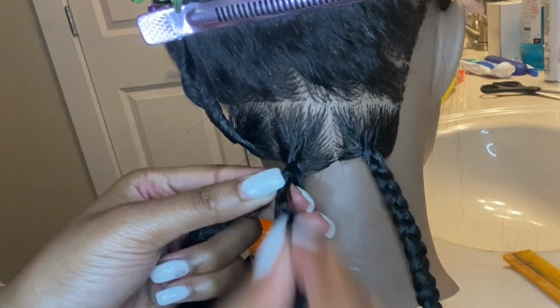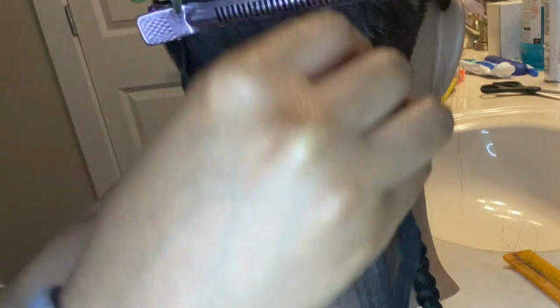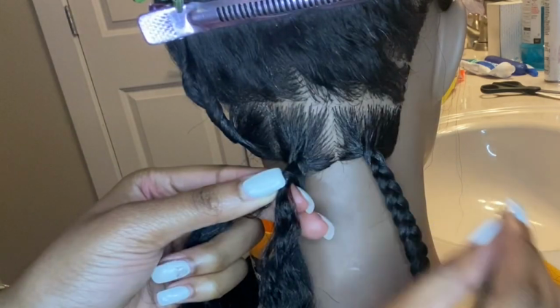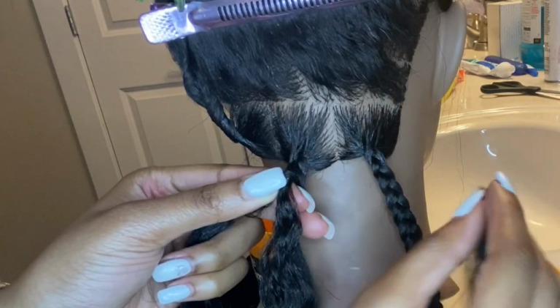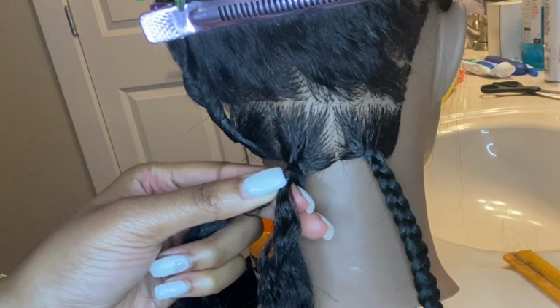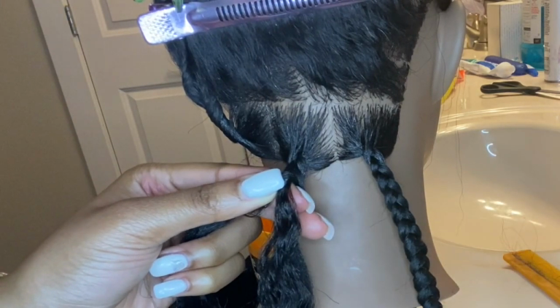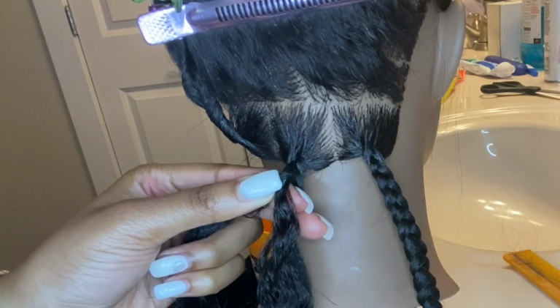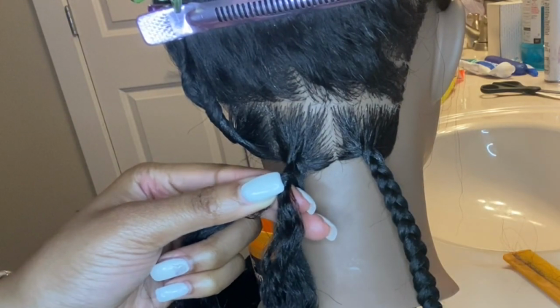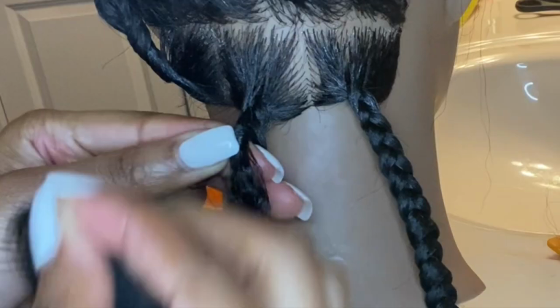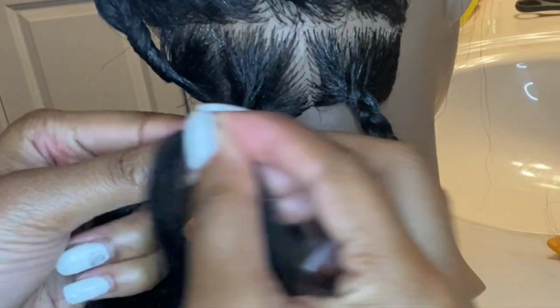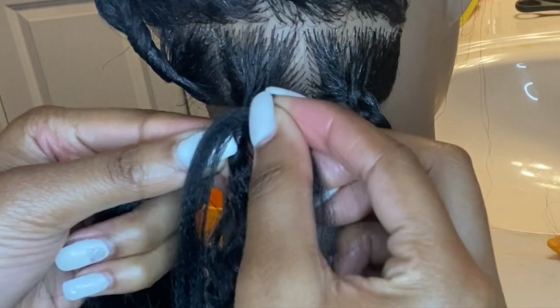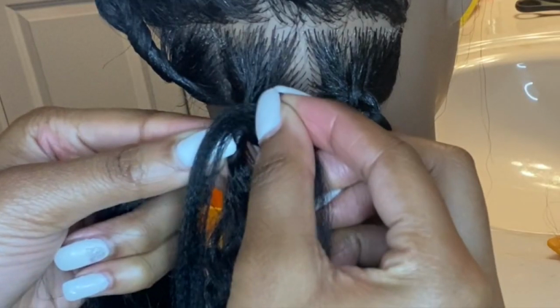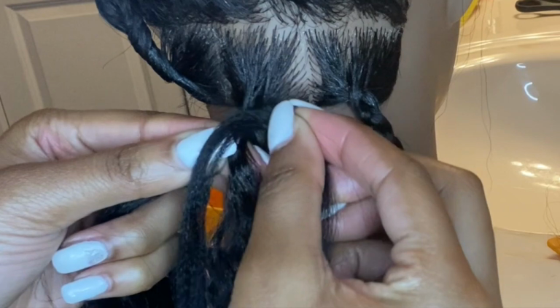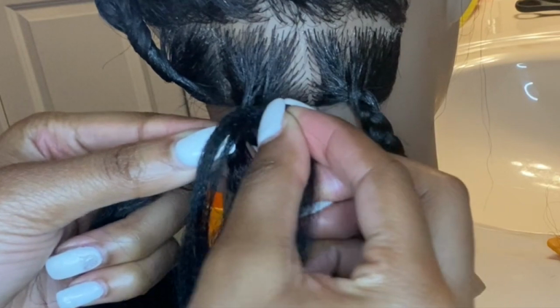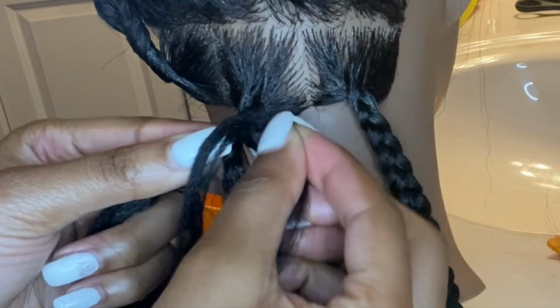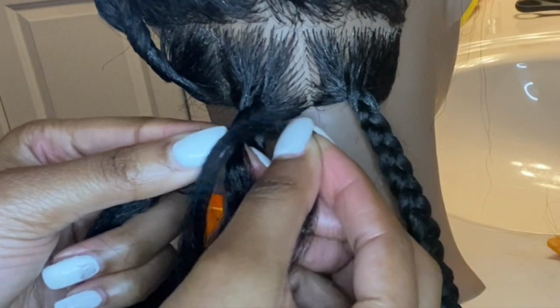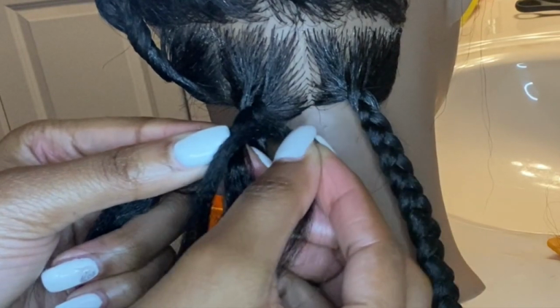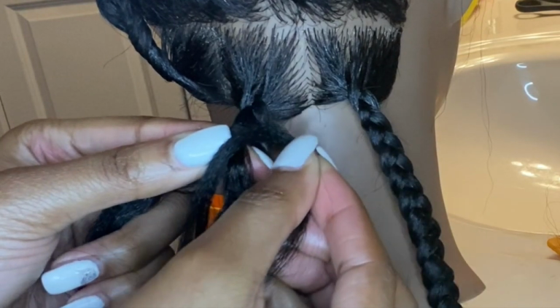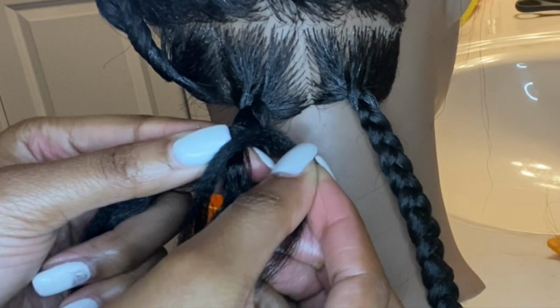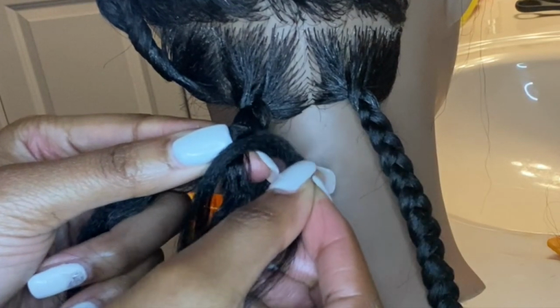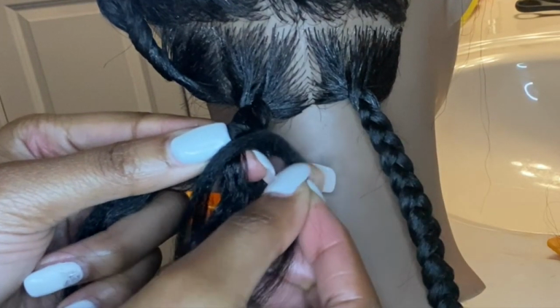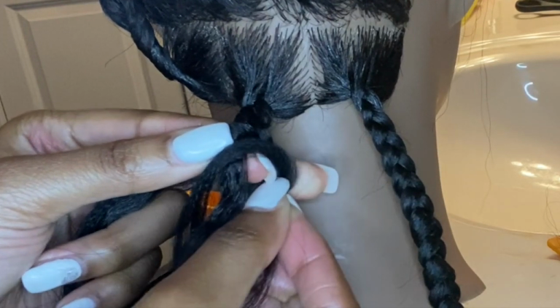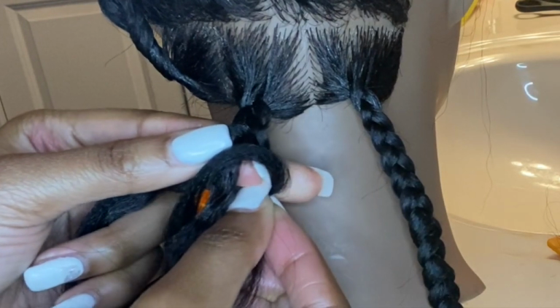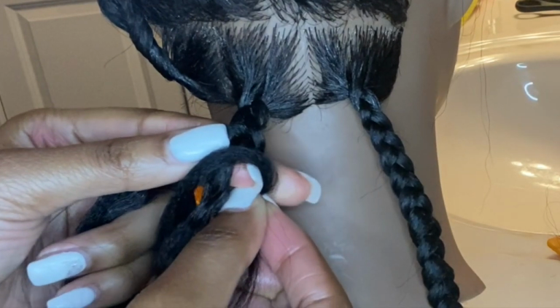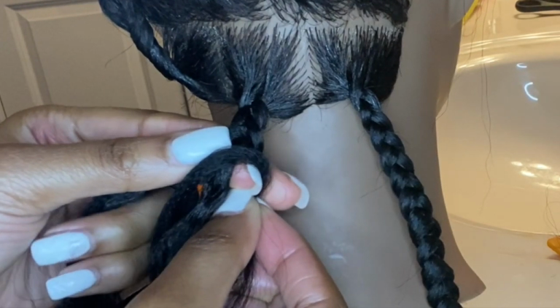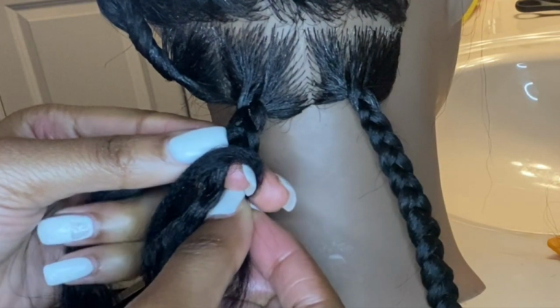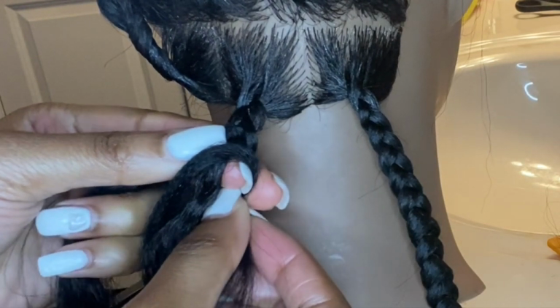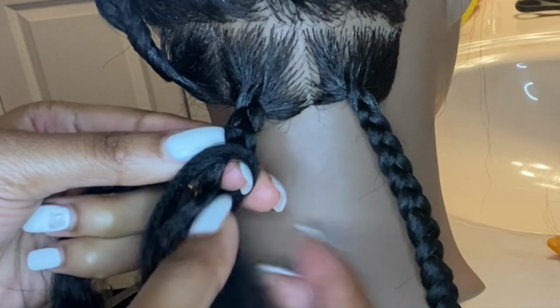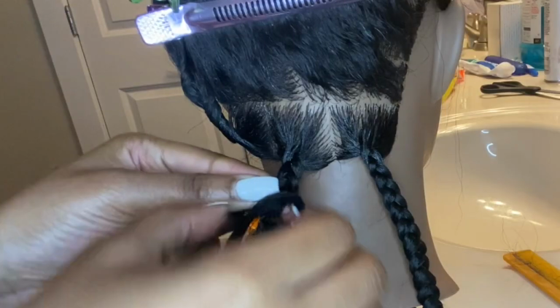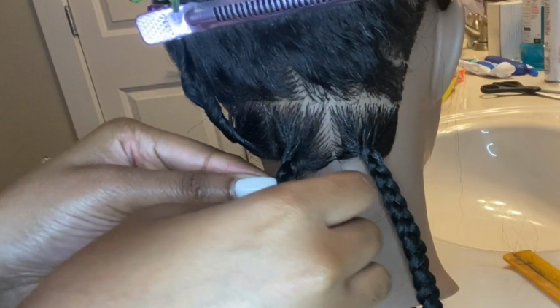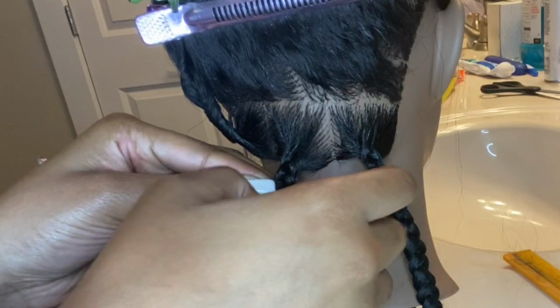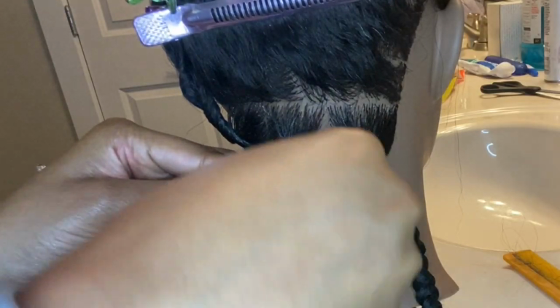Third piece — between index and middle. Tight grip.